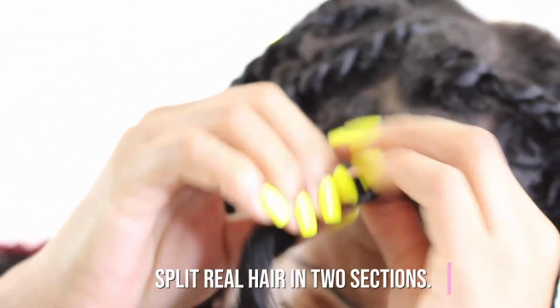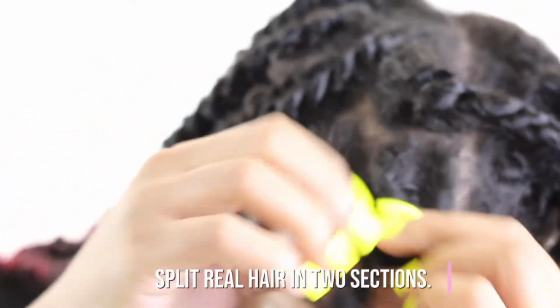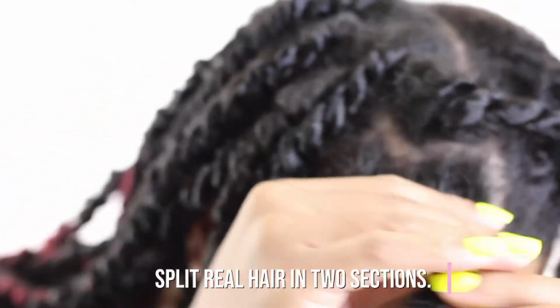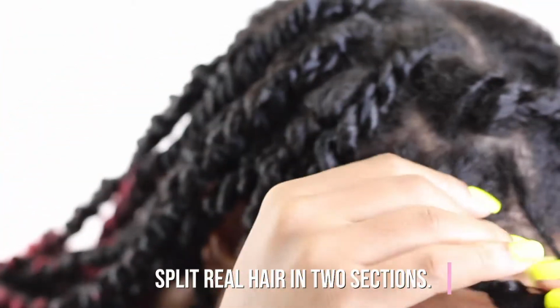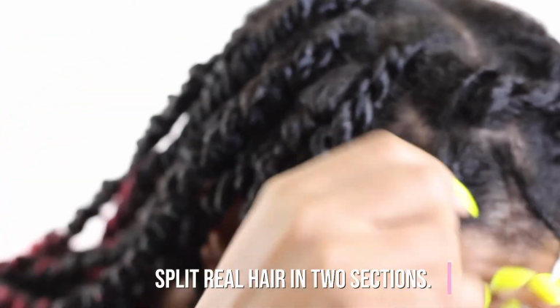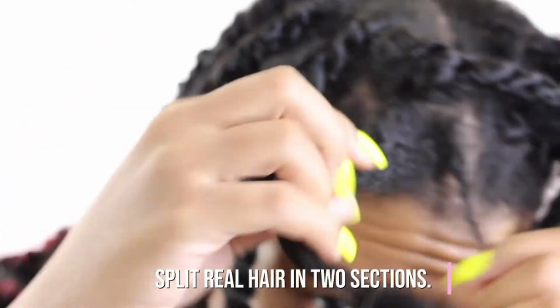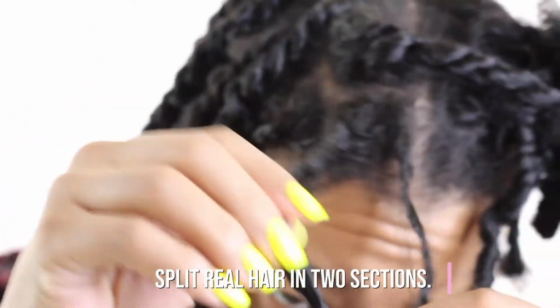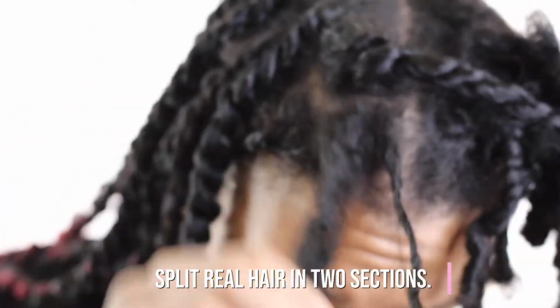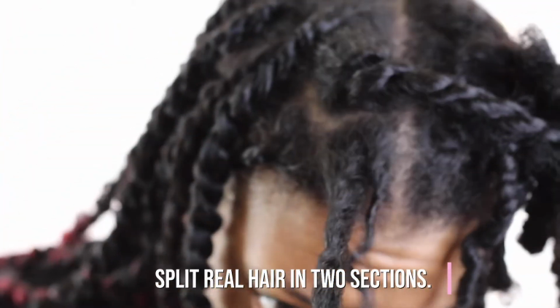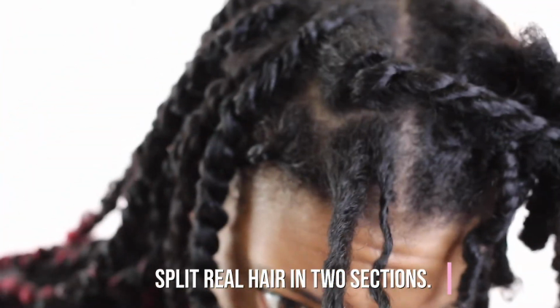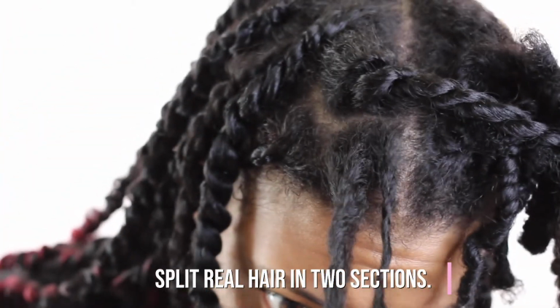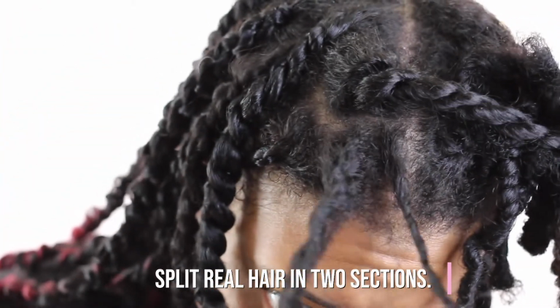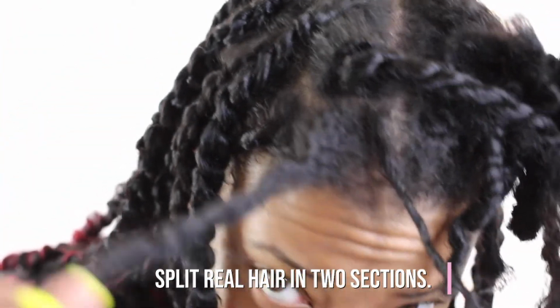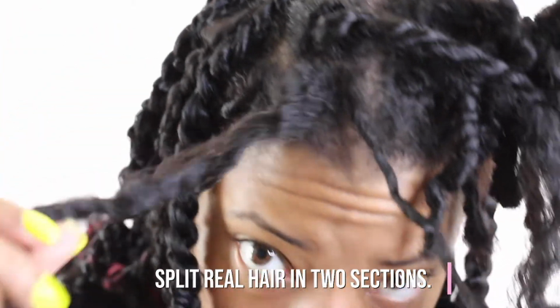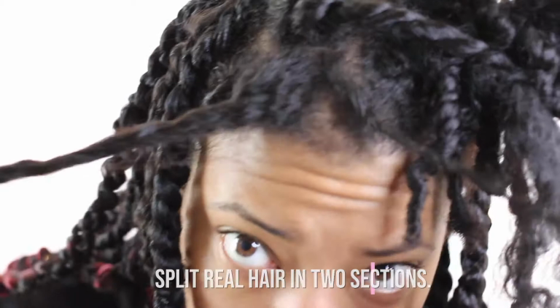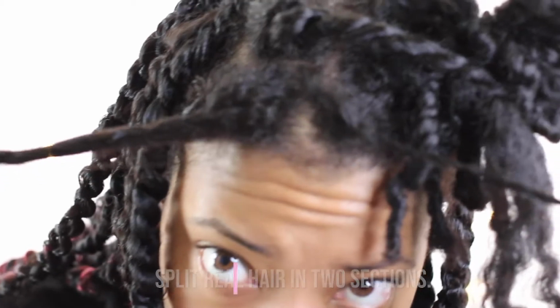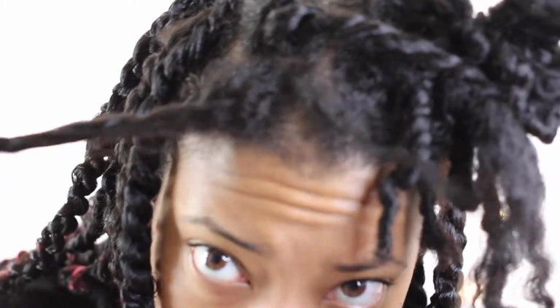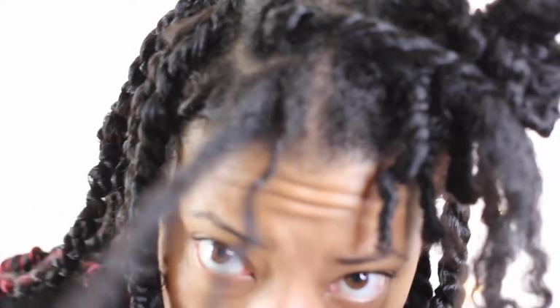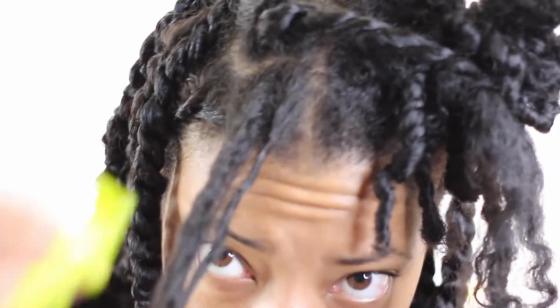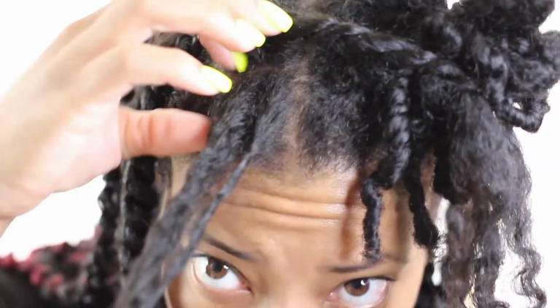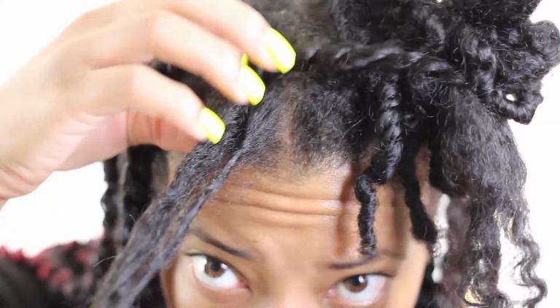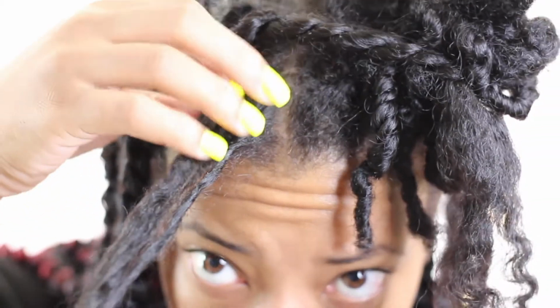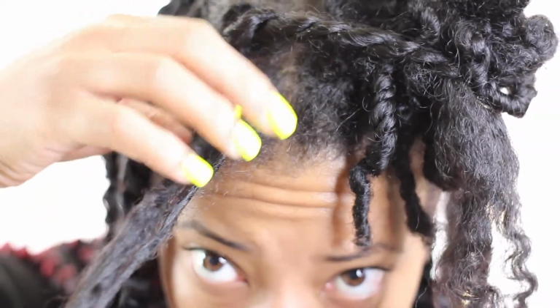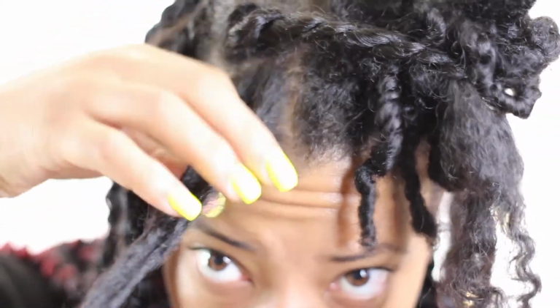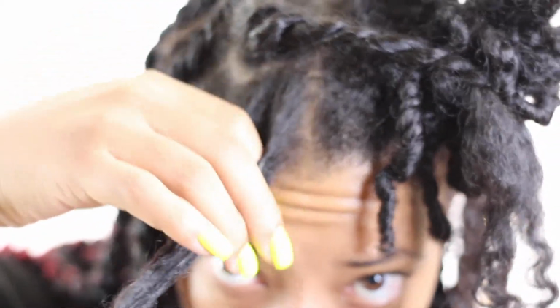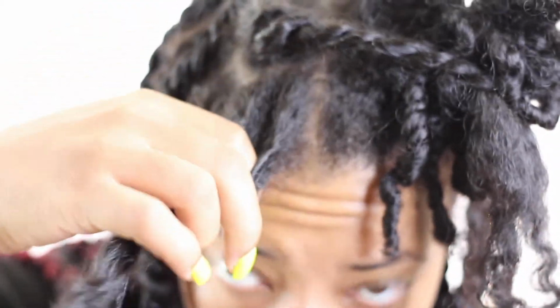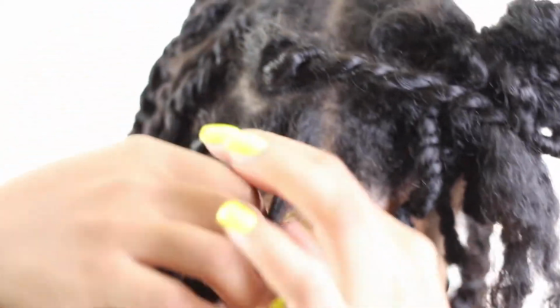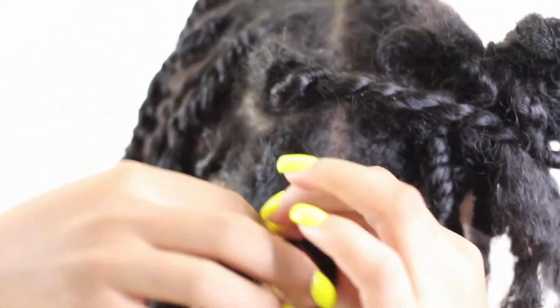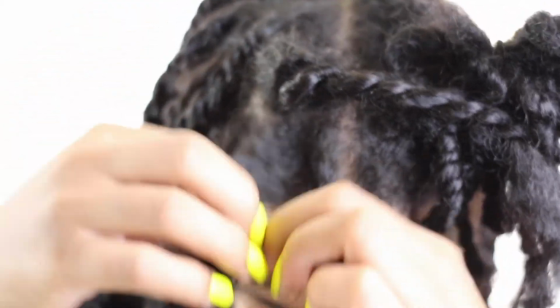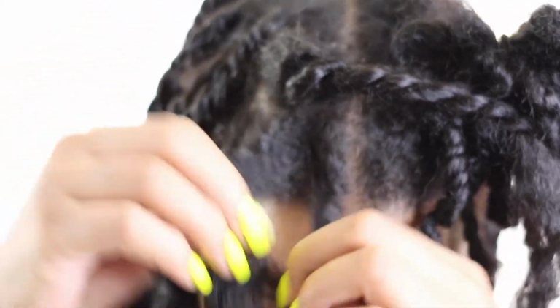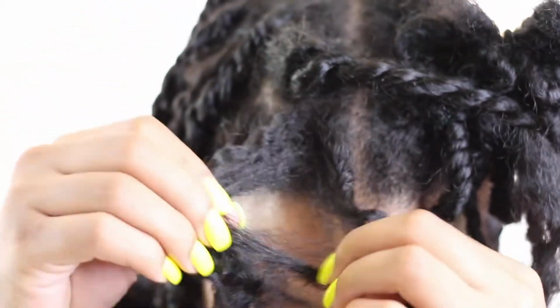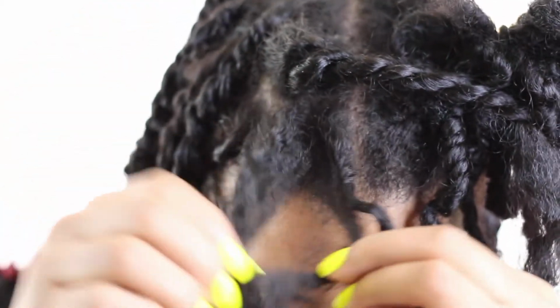I'm going to split my twist in half — splitting my hair in two sections, or my twist in two sections.